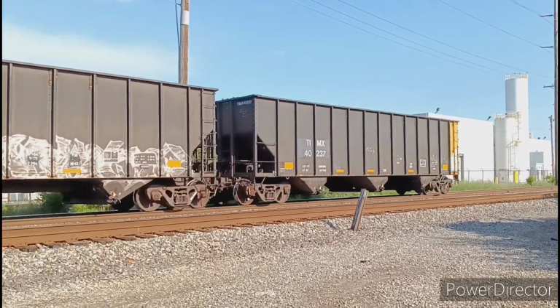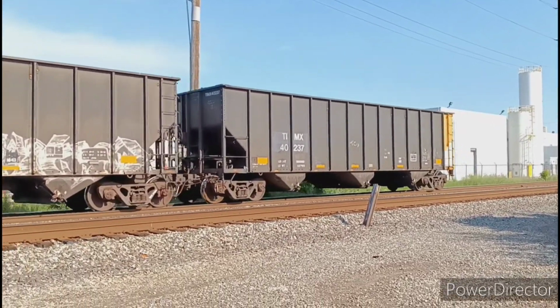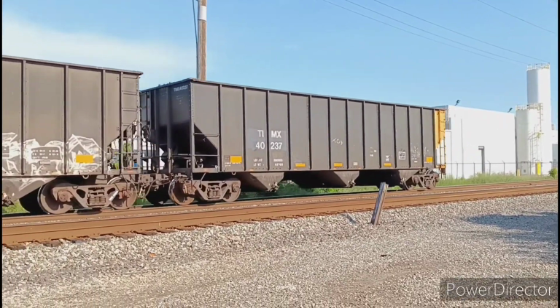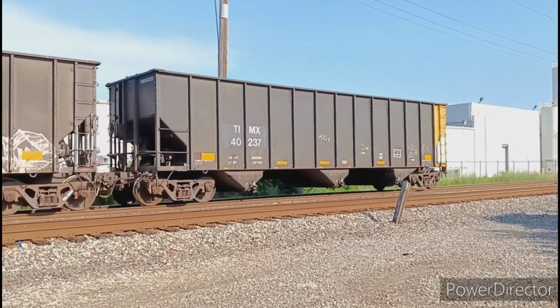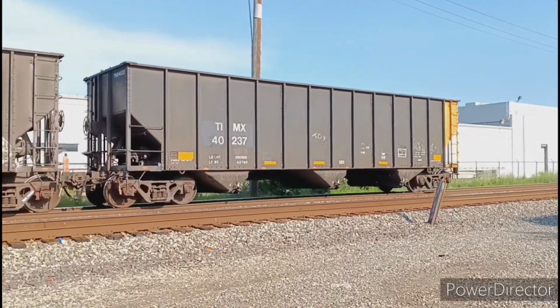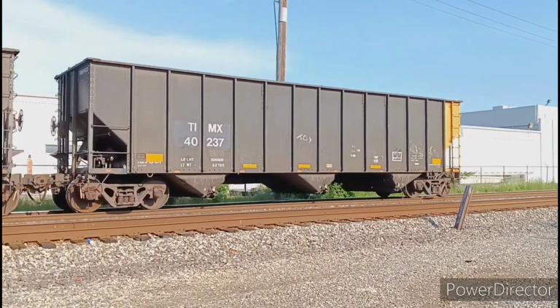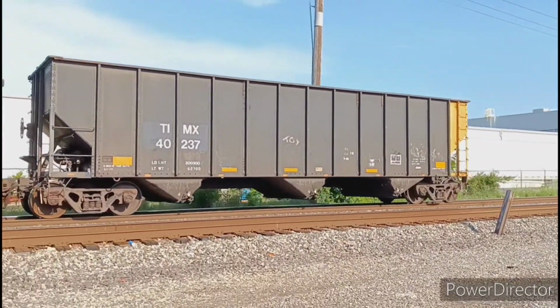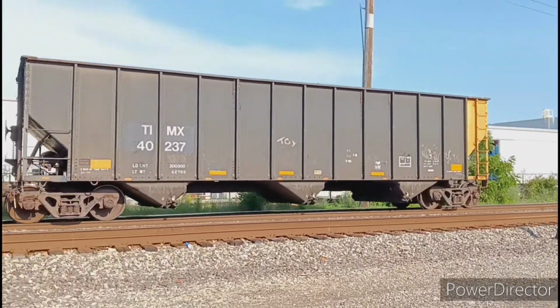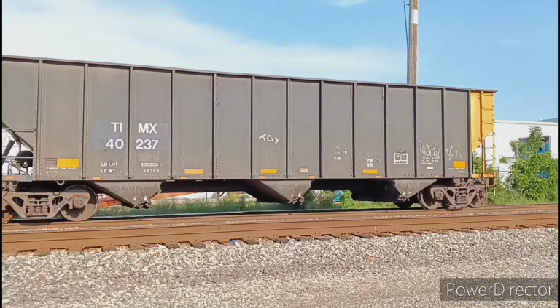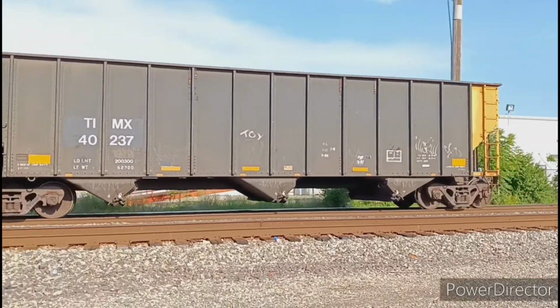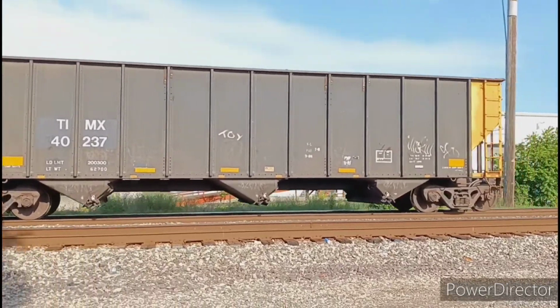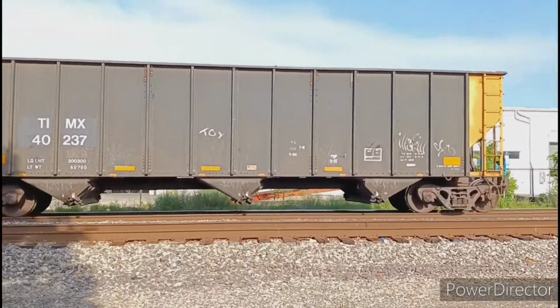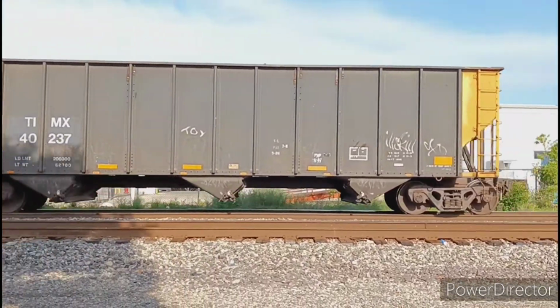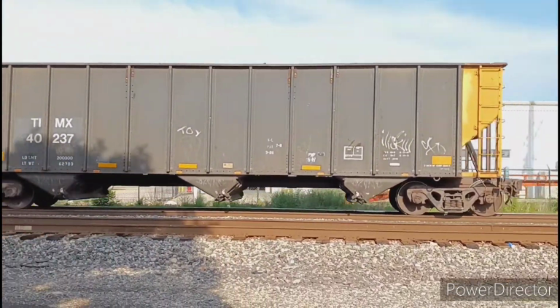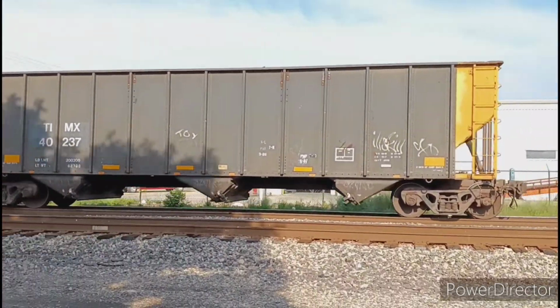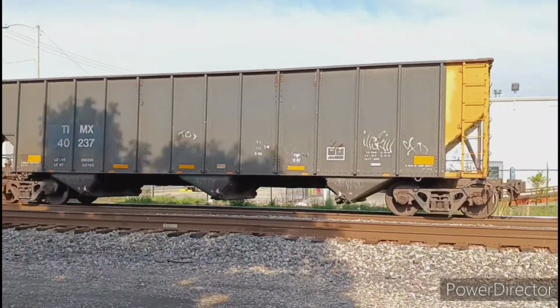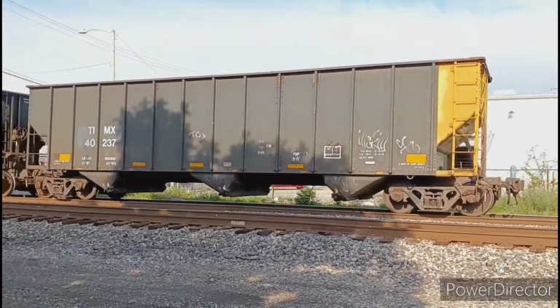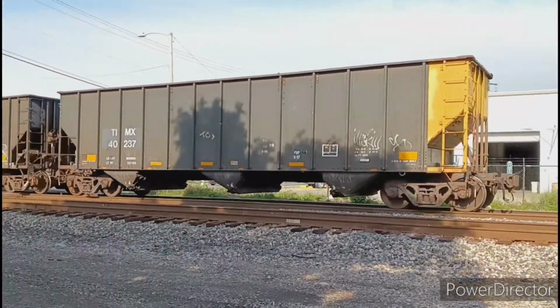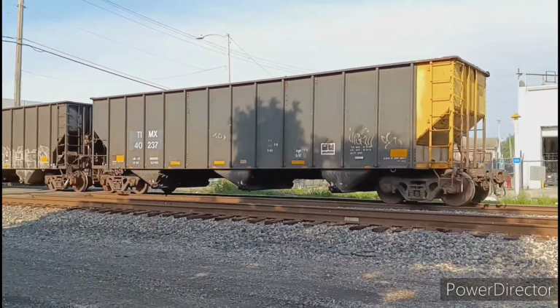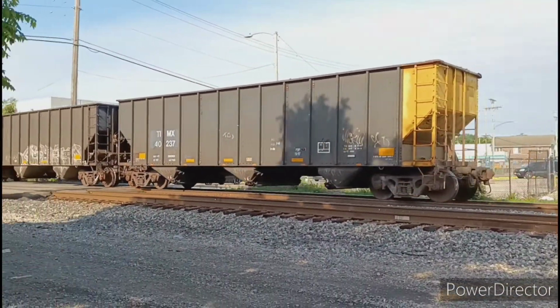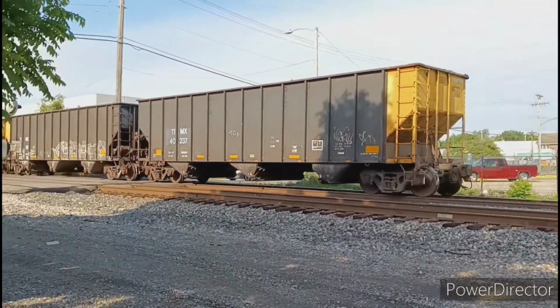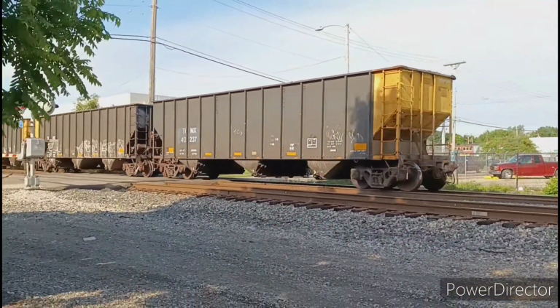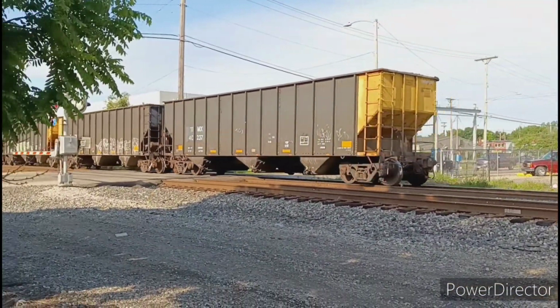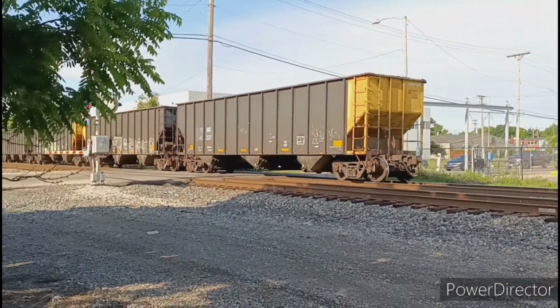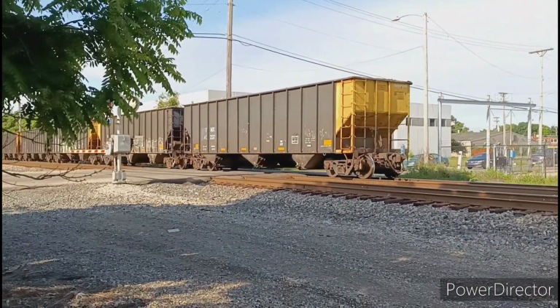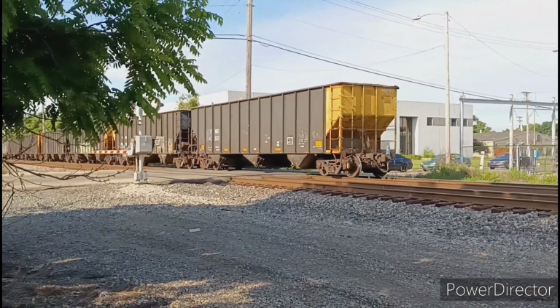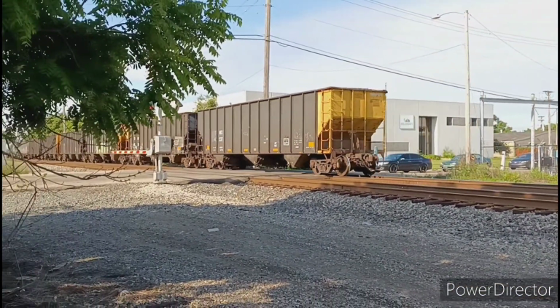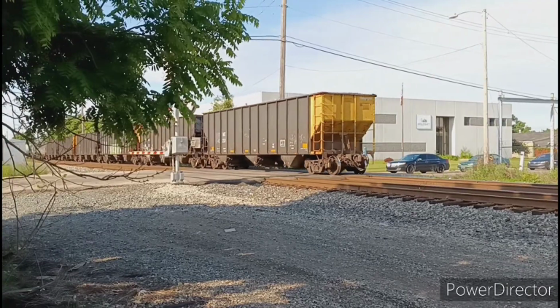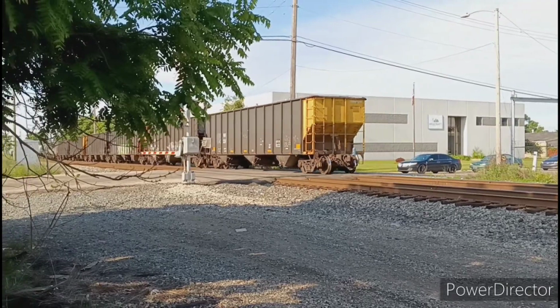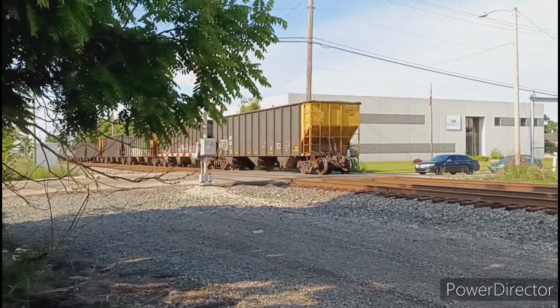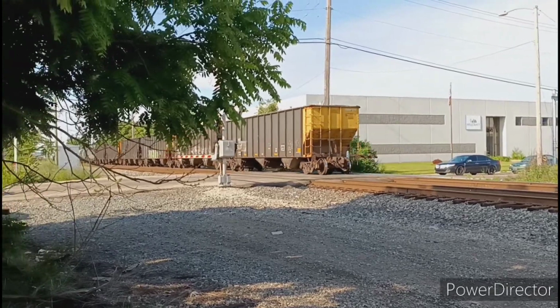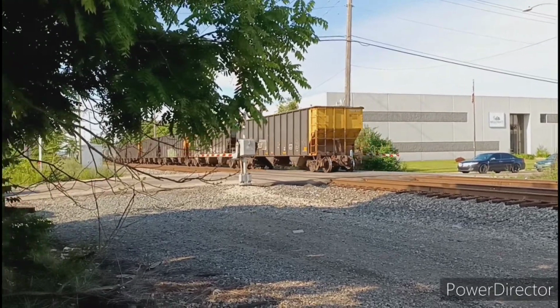A few hoppers loaded up with coal bring up the rear of the train here. After this train passed, it would be almost another hour before any other trains would arrive at our location.